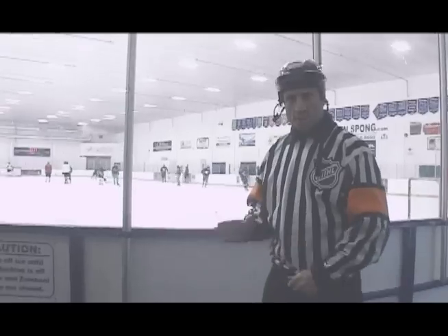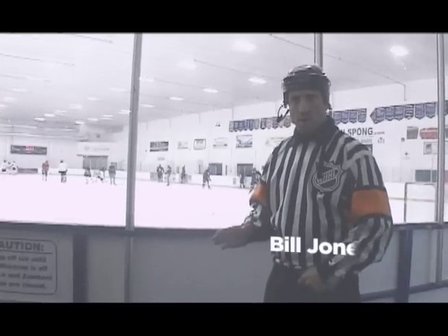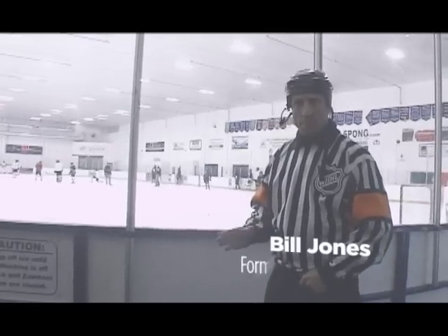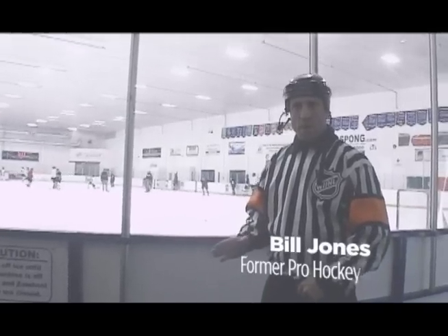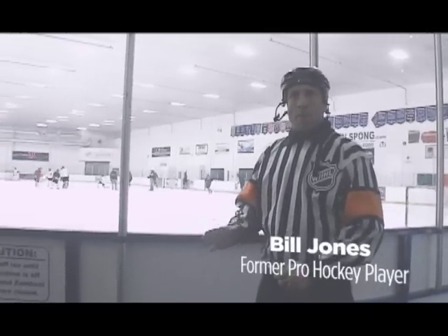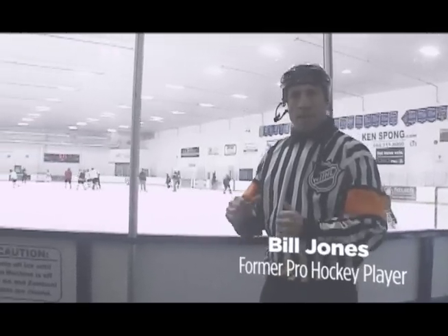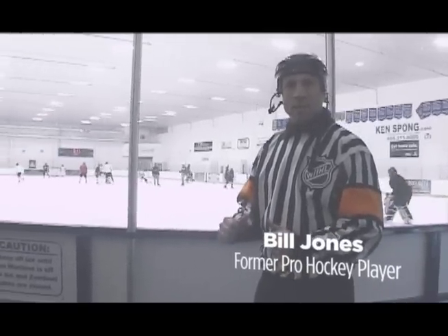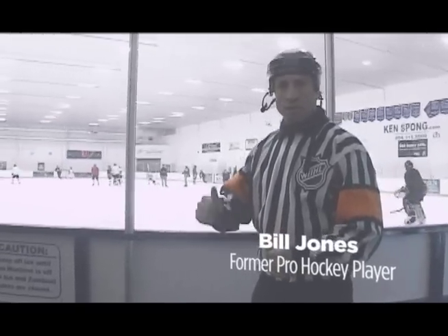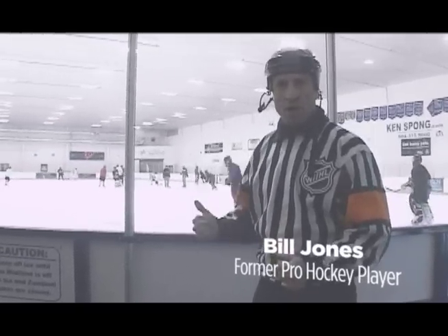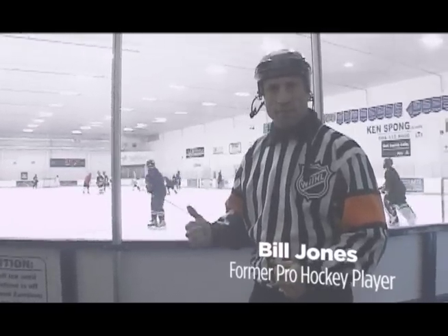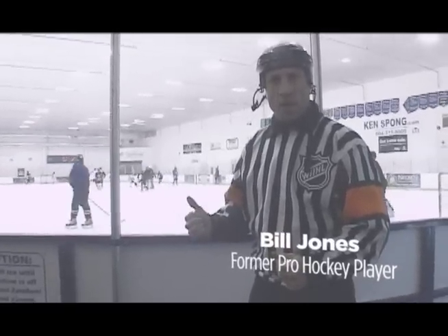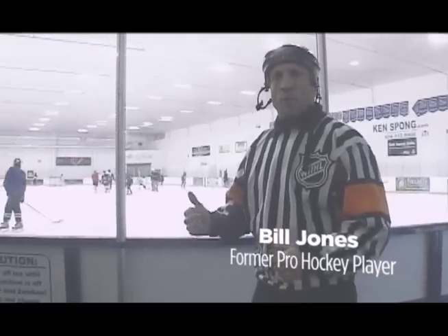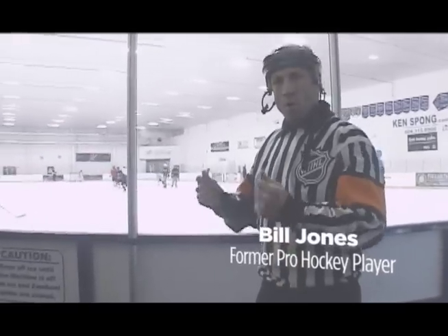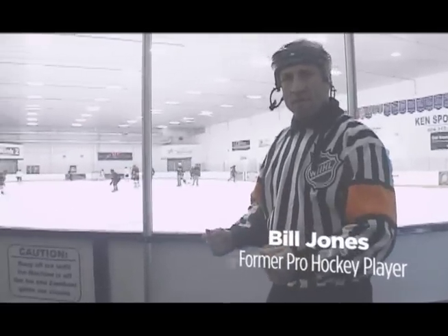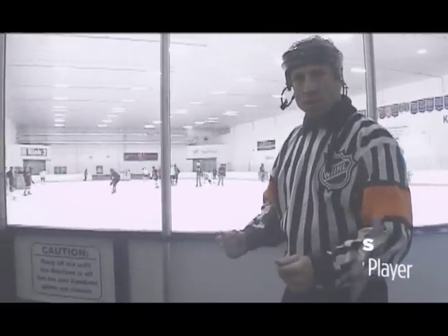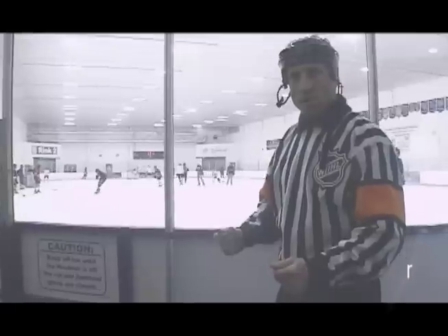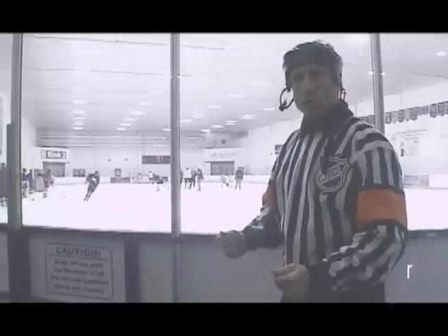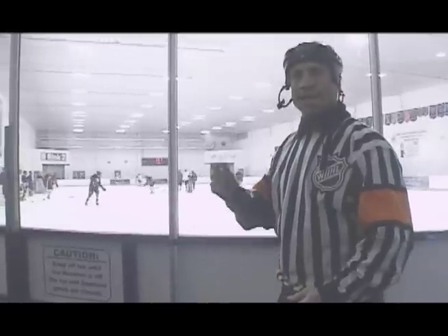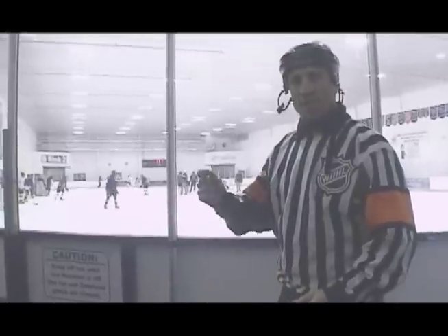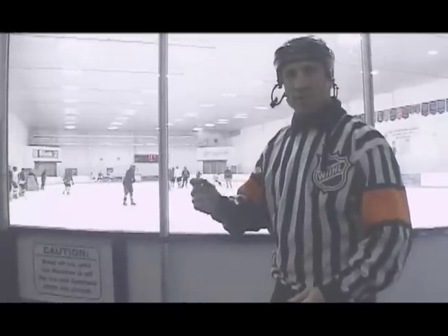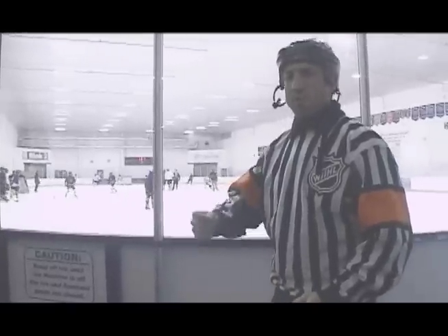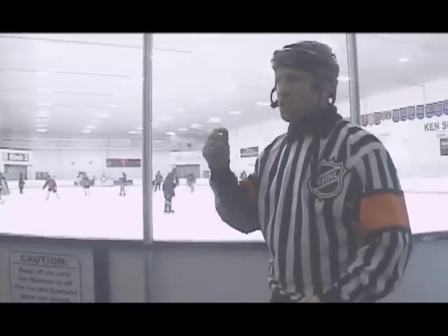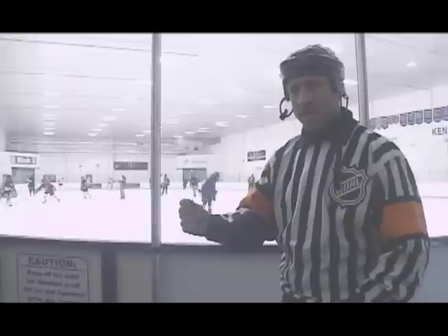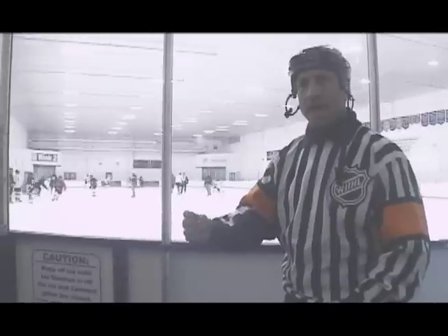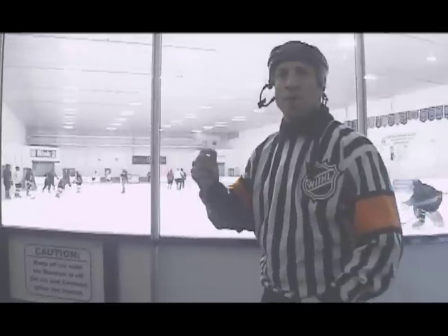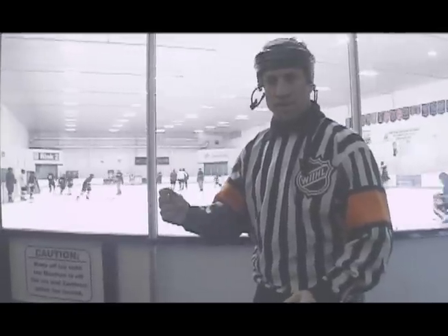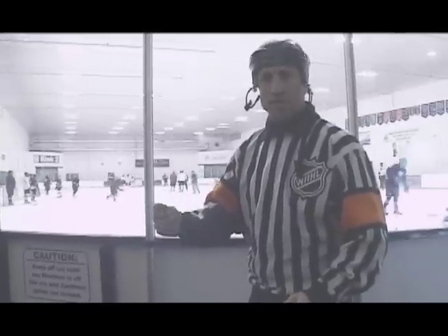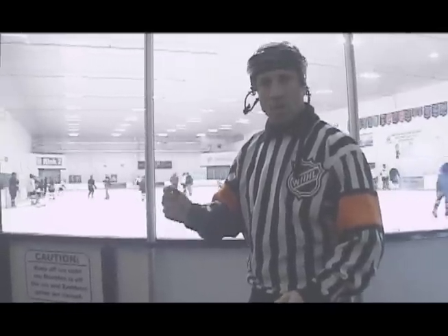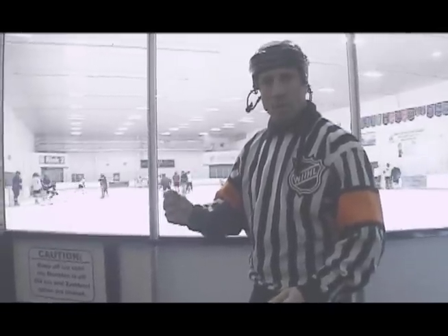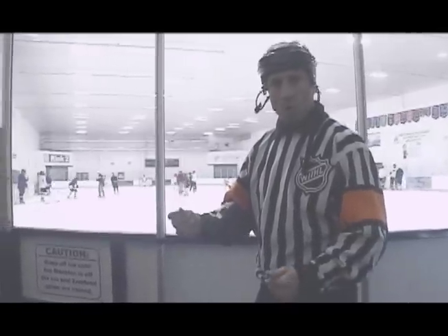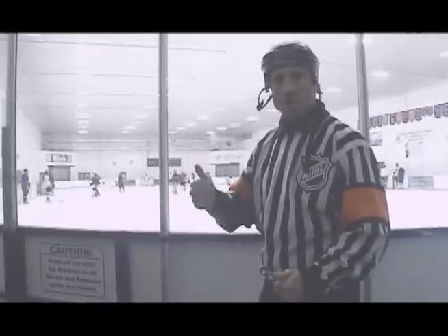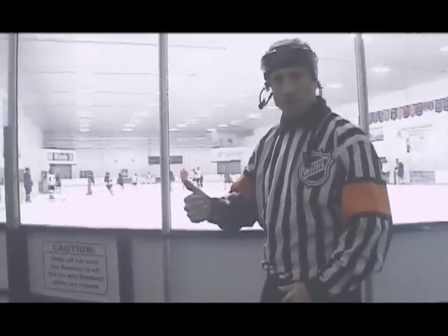Whatever sport you're in, but in my case especially with hockey, with a whole body vibration workout, you're going to get the benefits with the agility and the ability to take your performance to the next level.